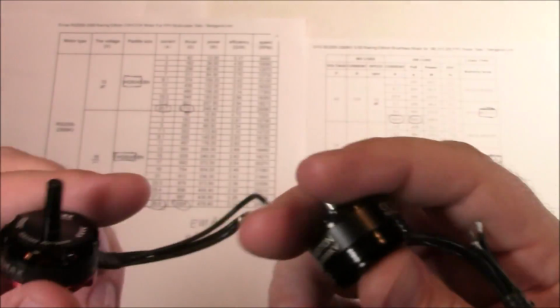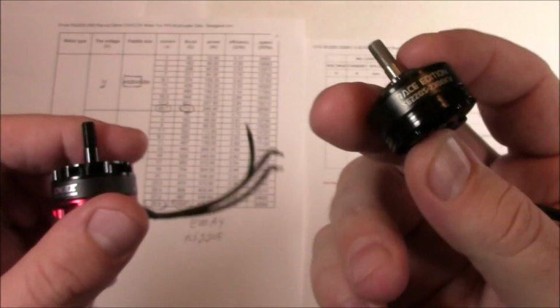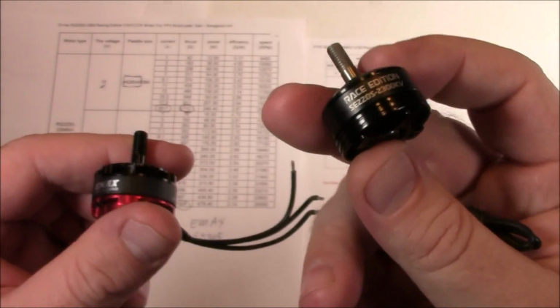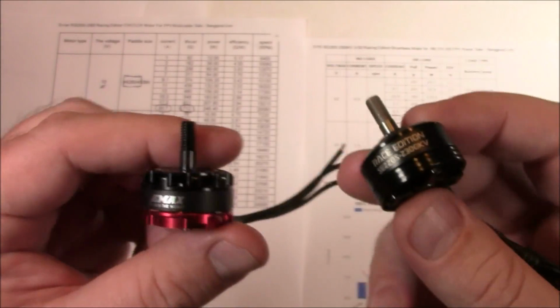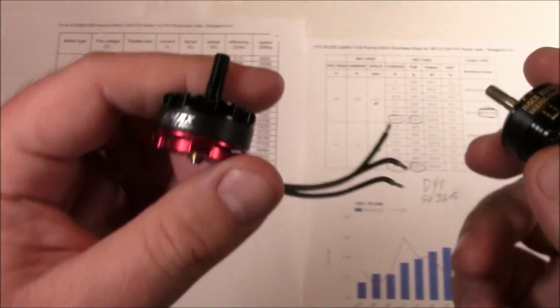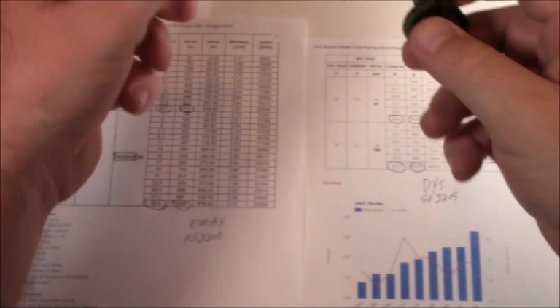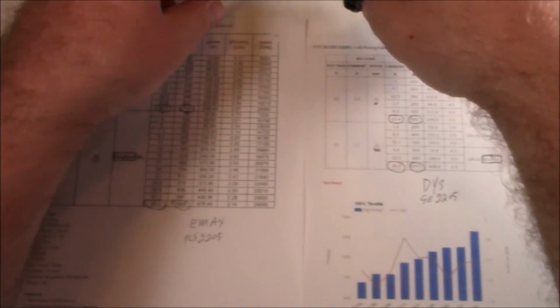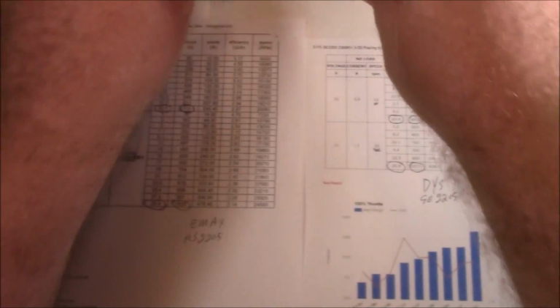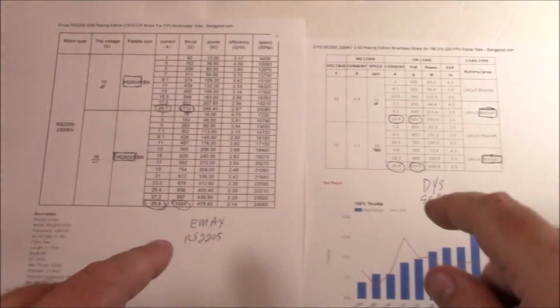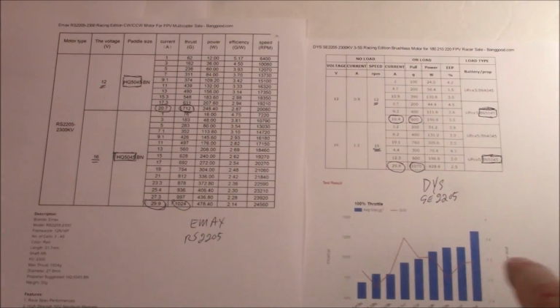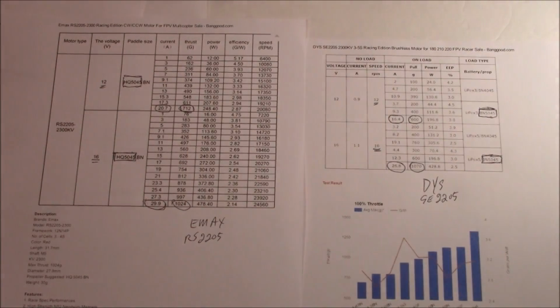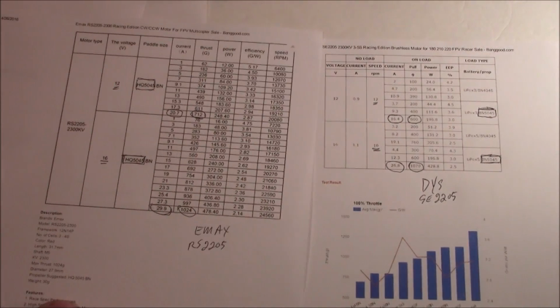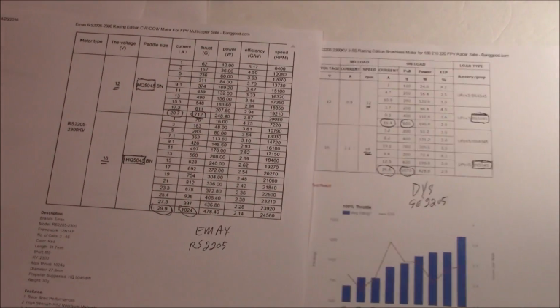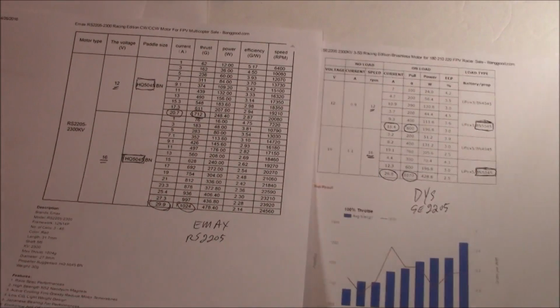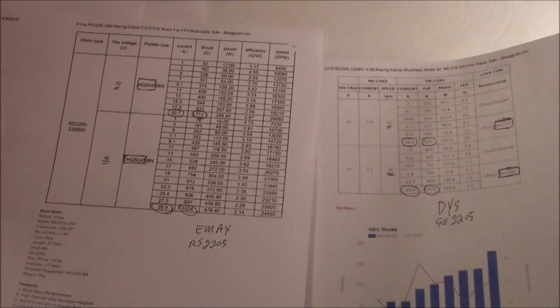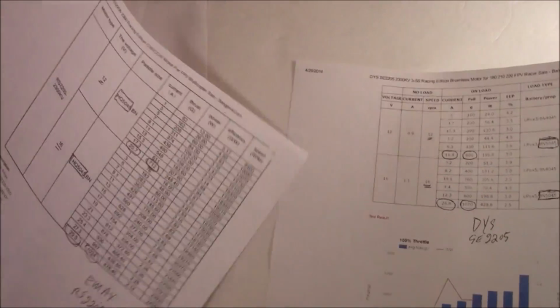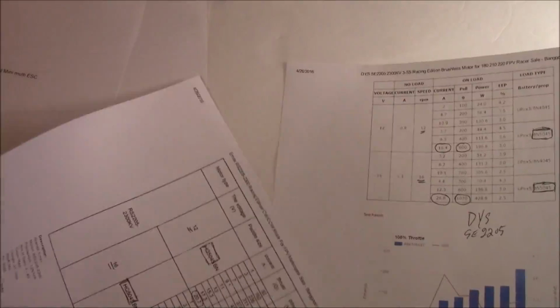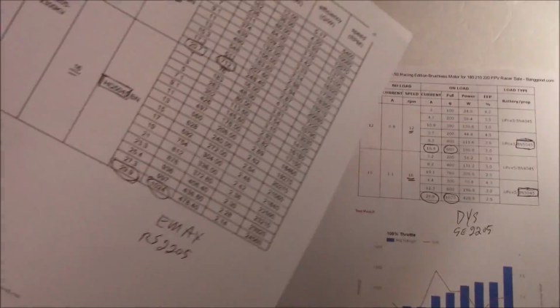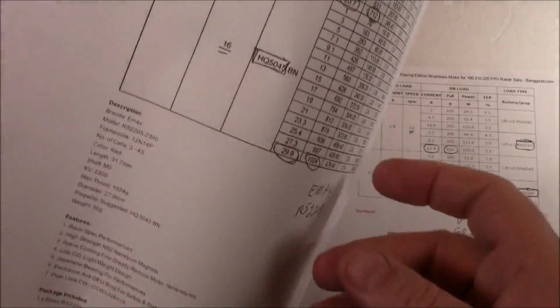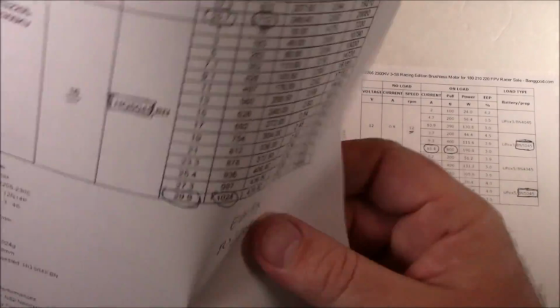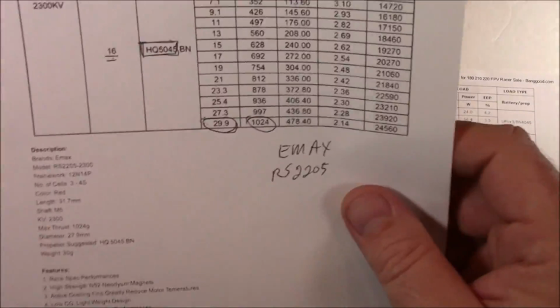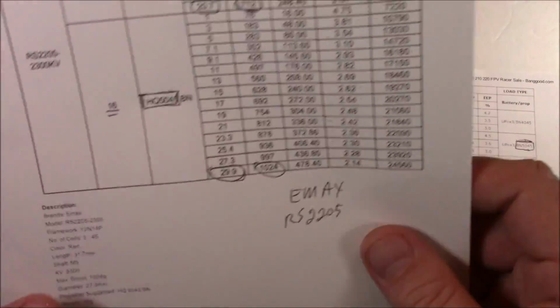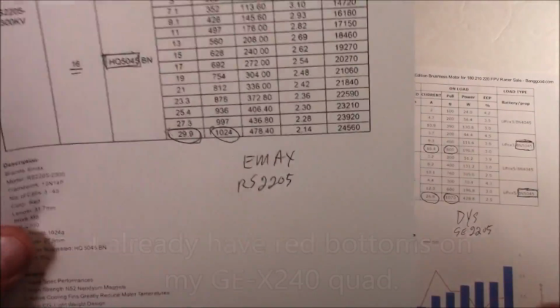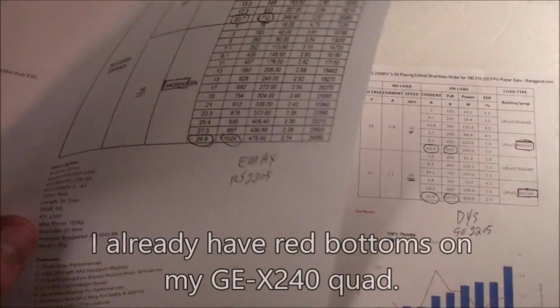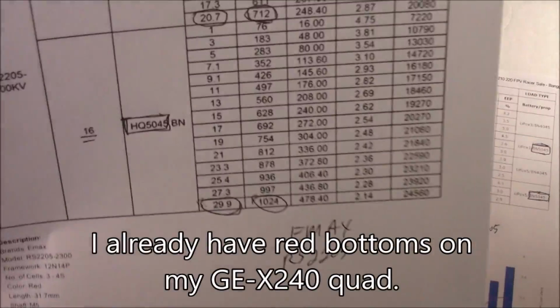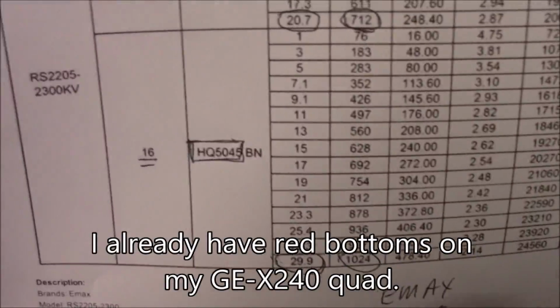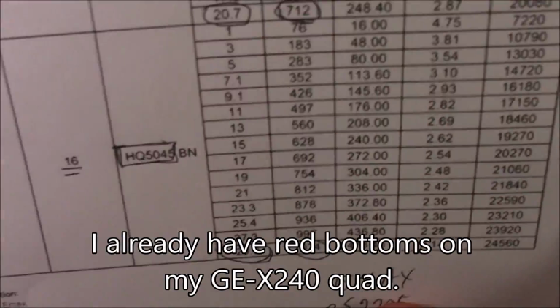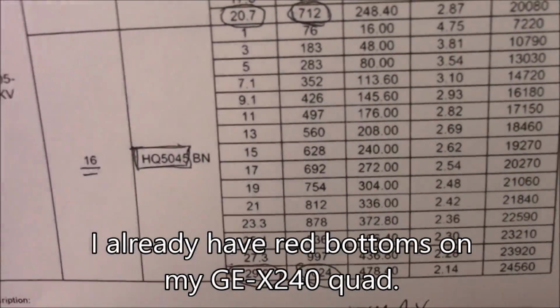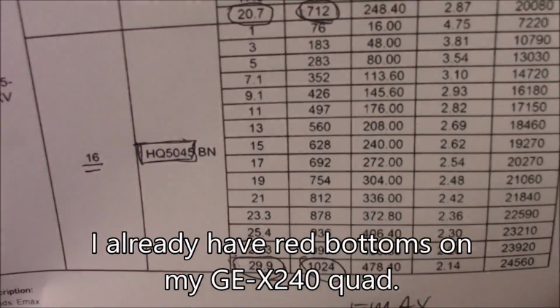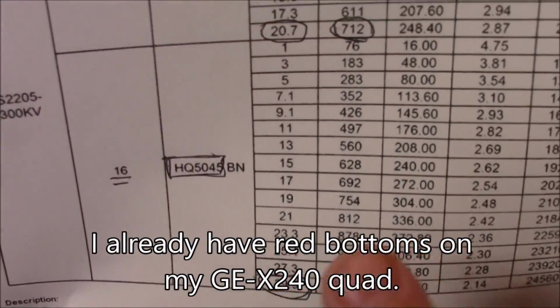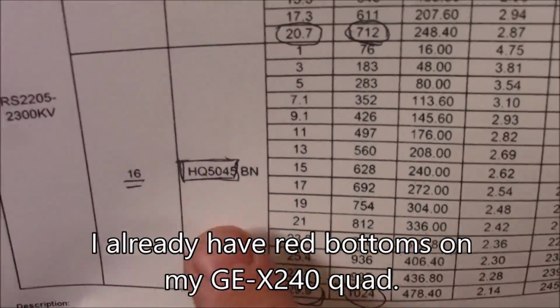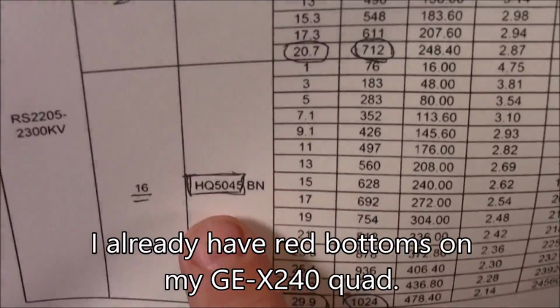Why choose this one over the red bottoms? First of all, I wanted to try something that was a little bit newer and I like the DYS brand anyway. Most of my motors are them.